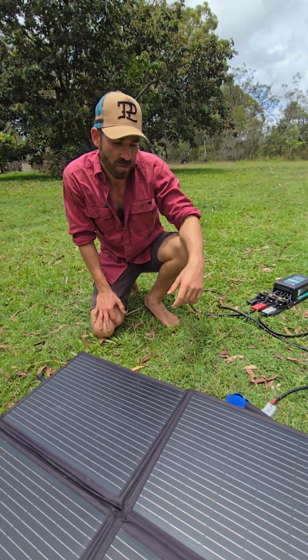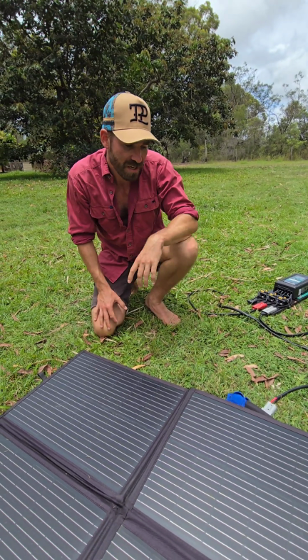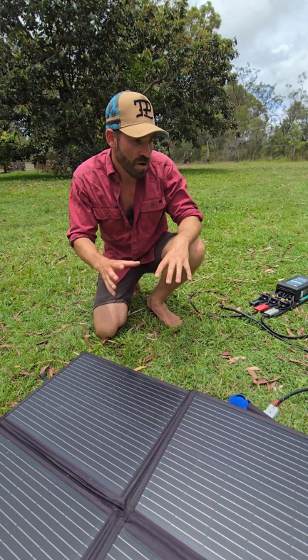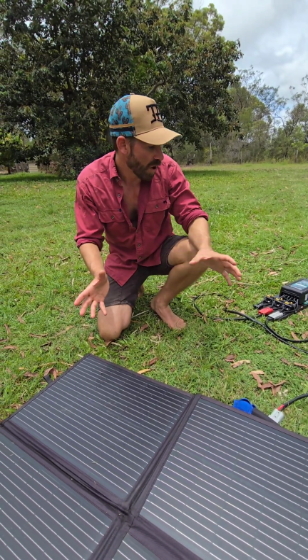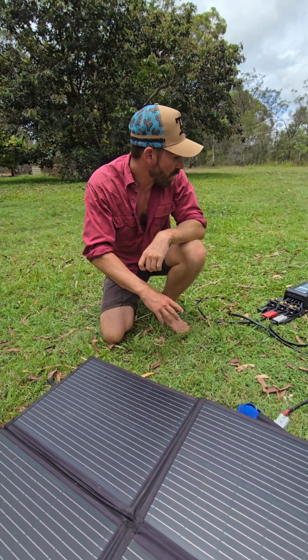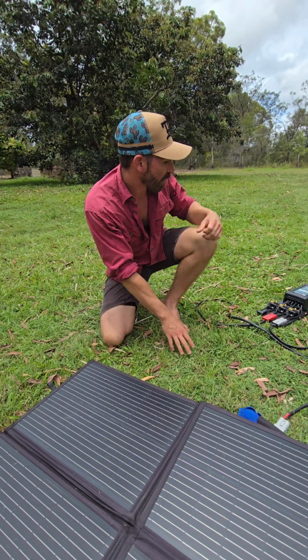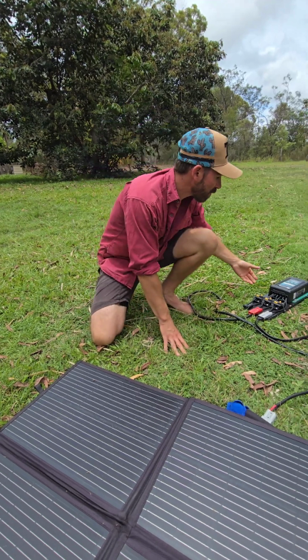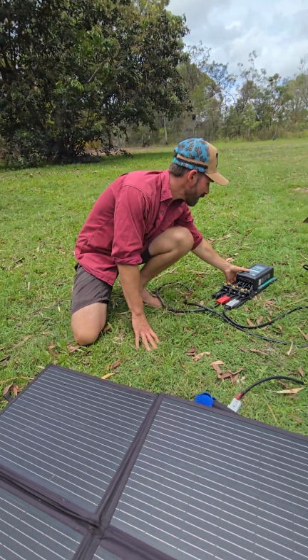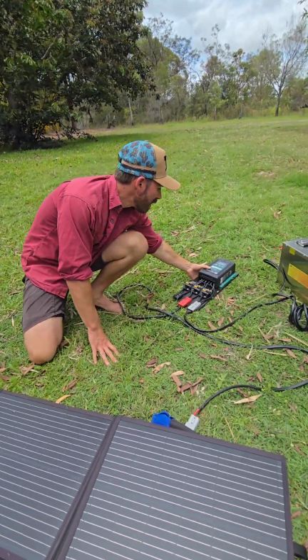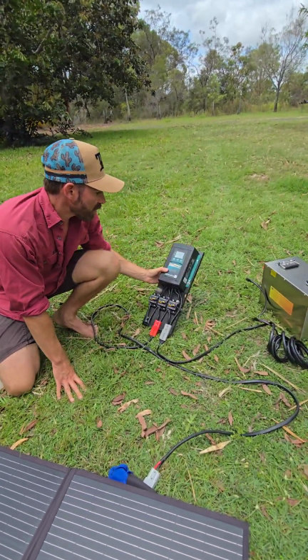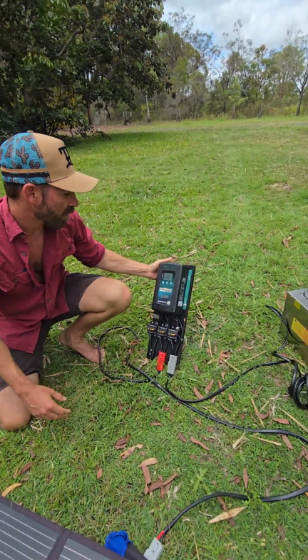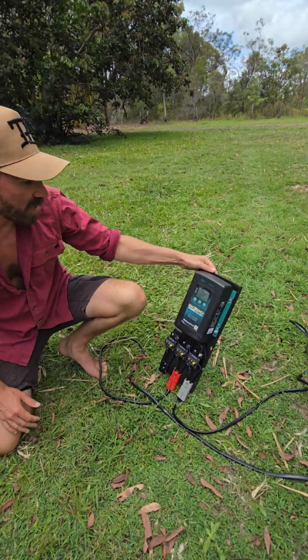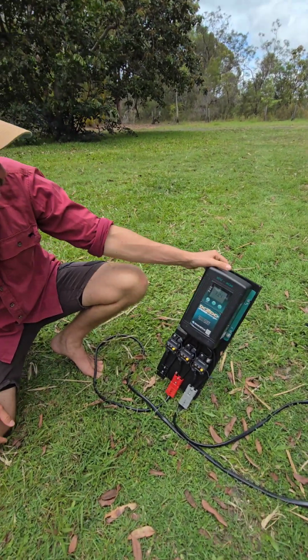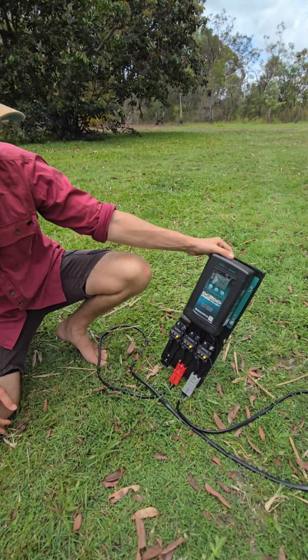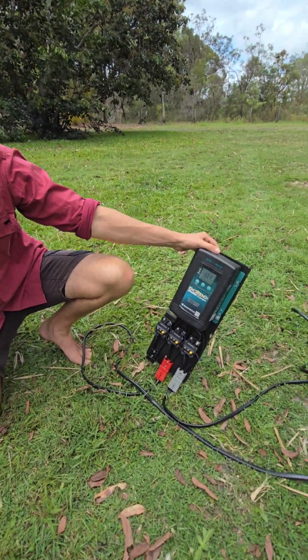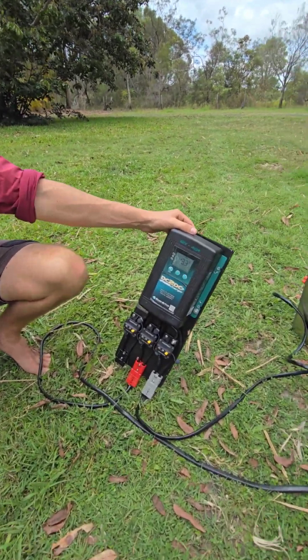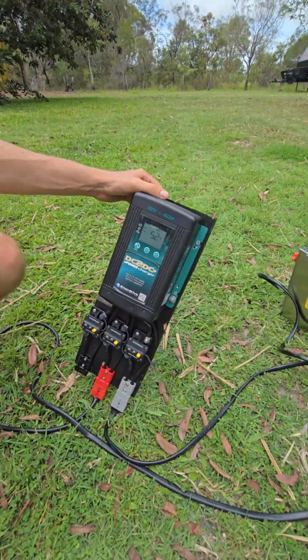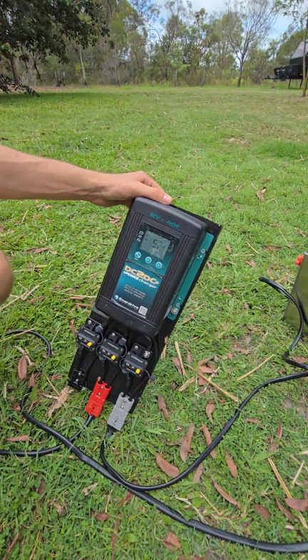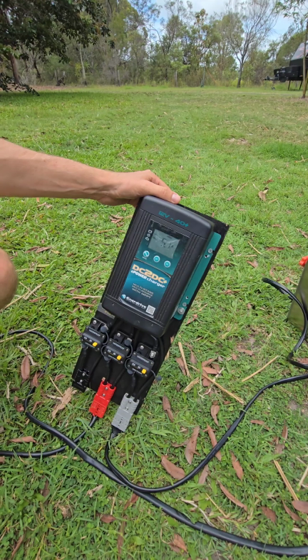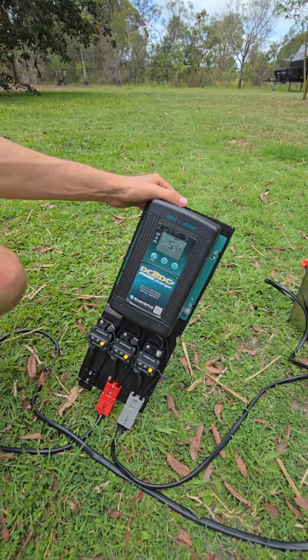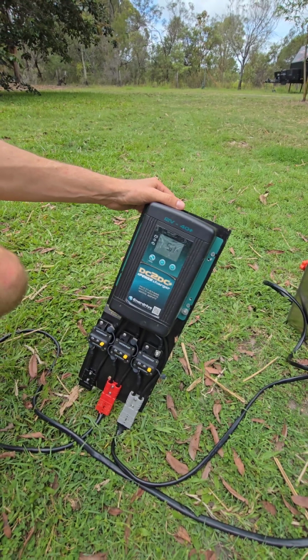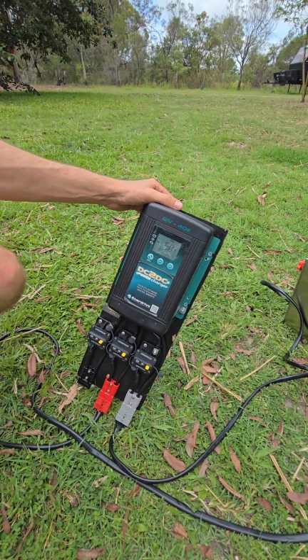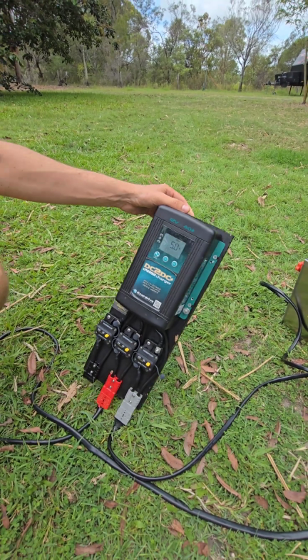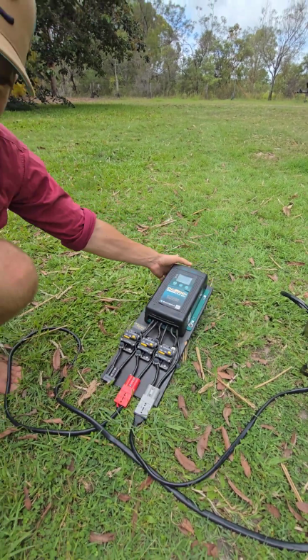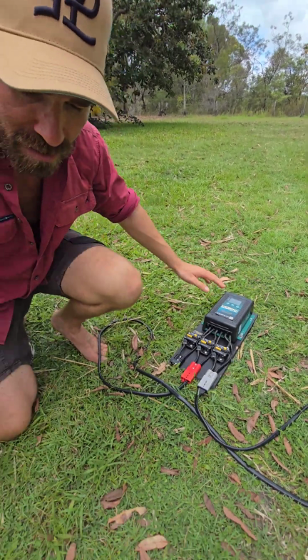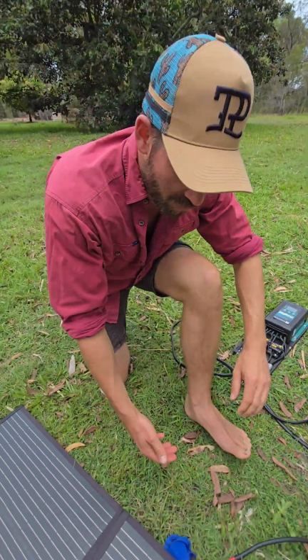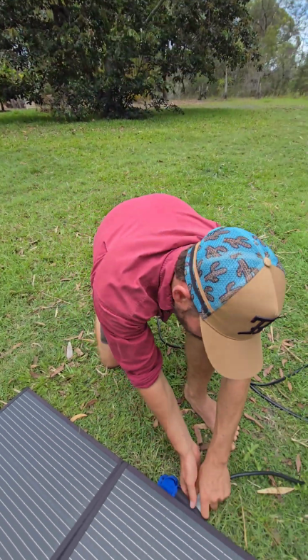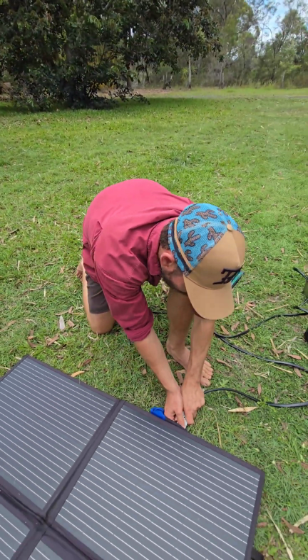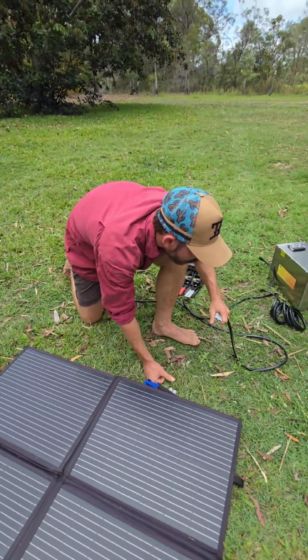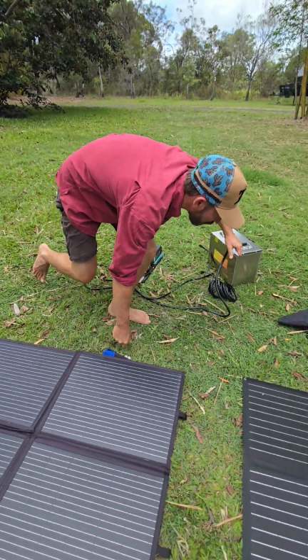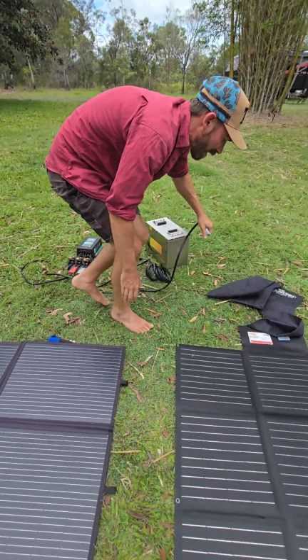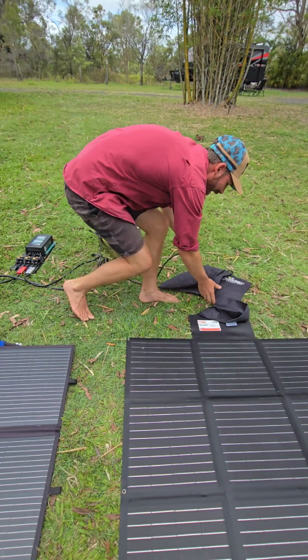So we'll see. We'll hook them up. I've got my little testing setup here. So currently, it's not a very nice day, so we're not going to be getting that much. We're at 5.1 amps on the Kings, which is 3 years old. Let's quickly plug into the Redarc.